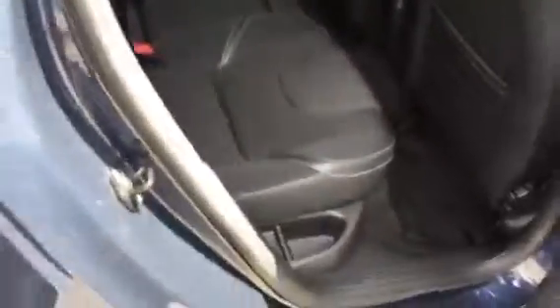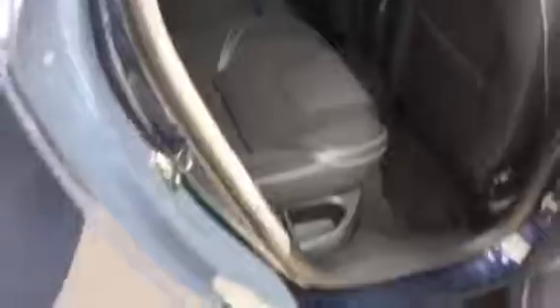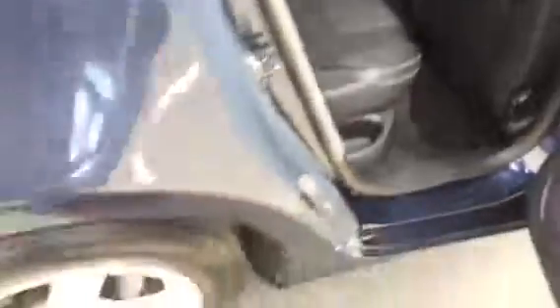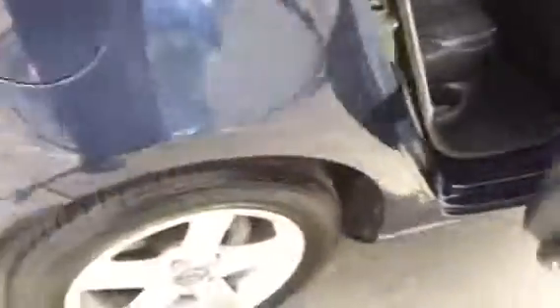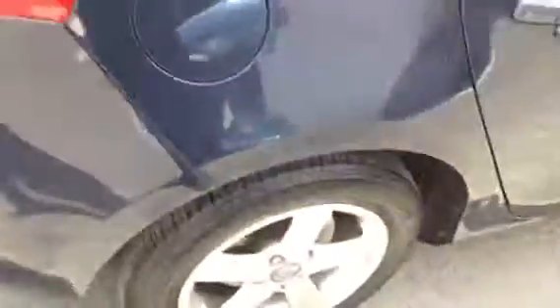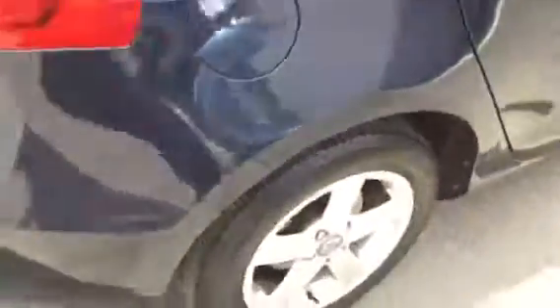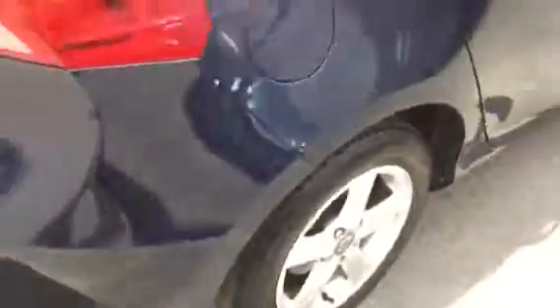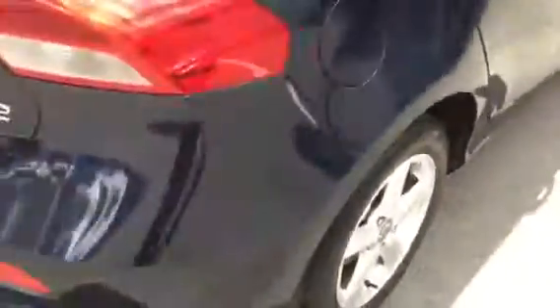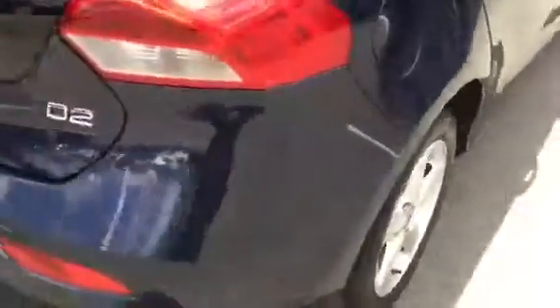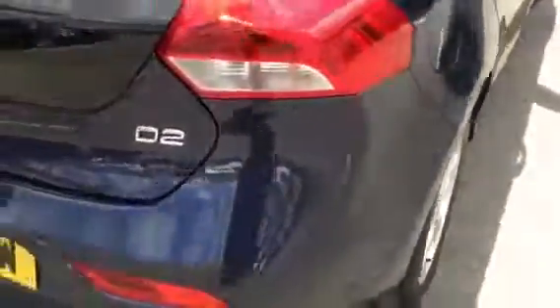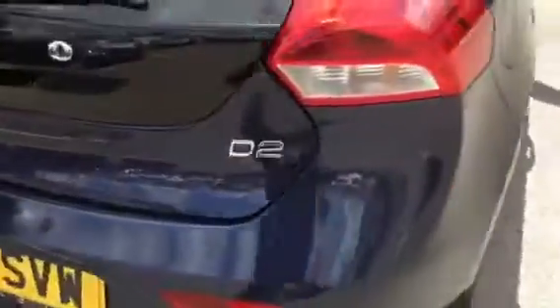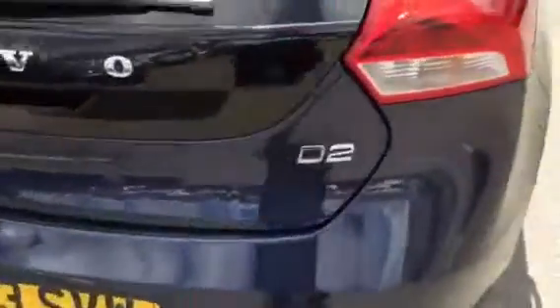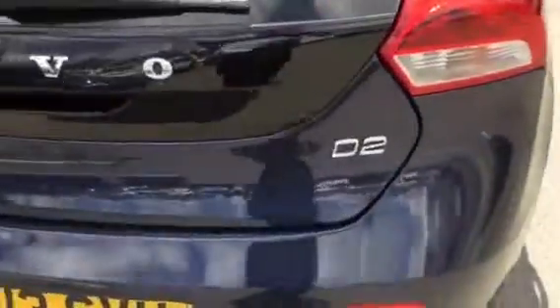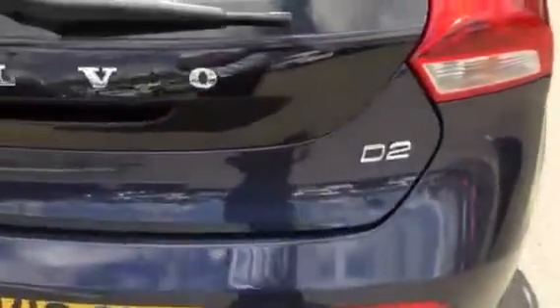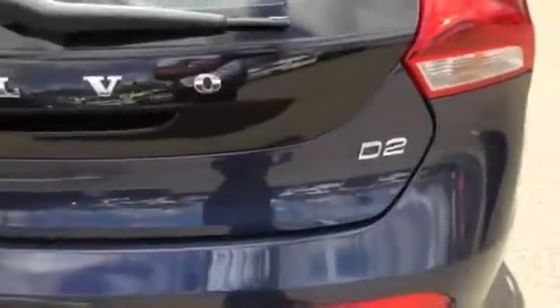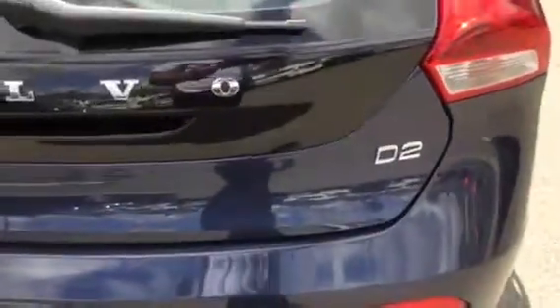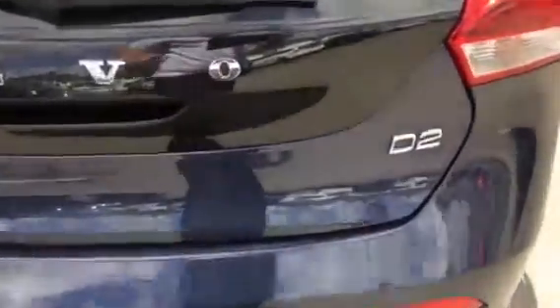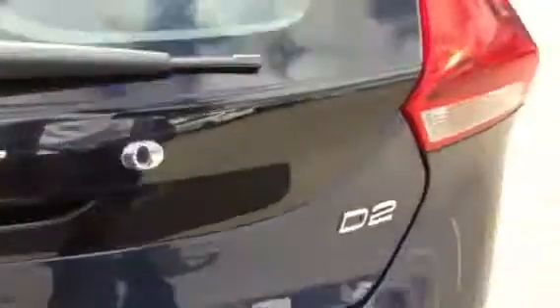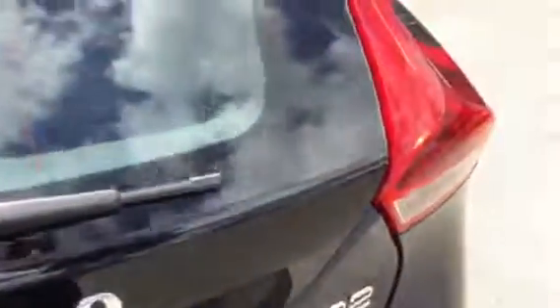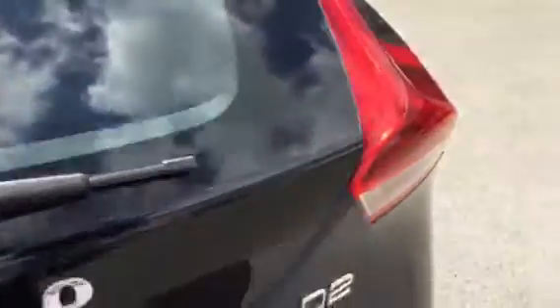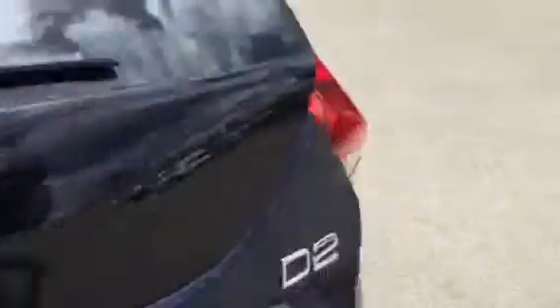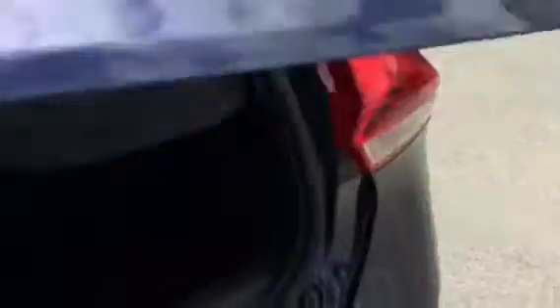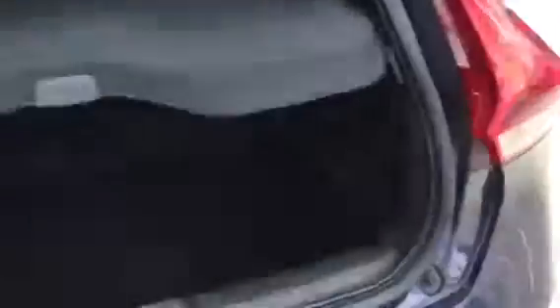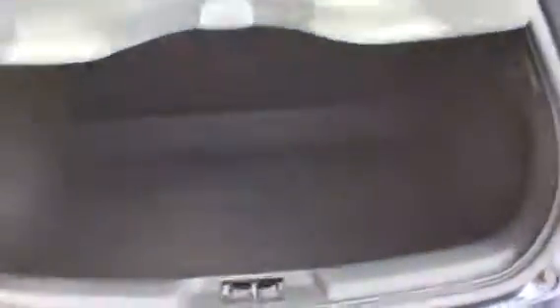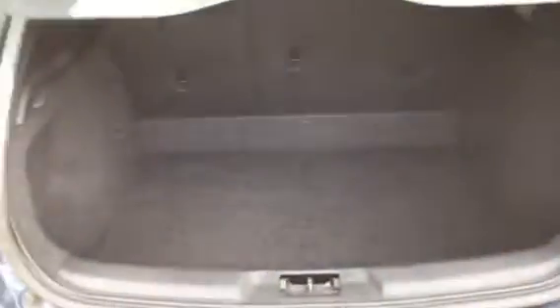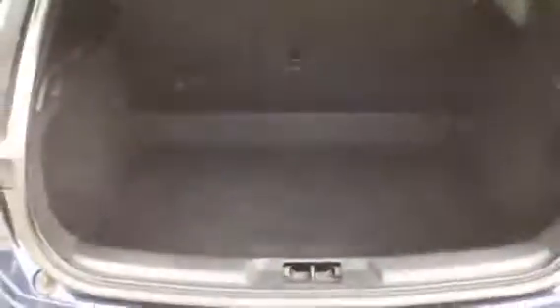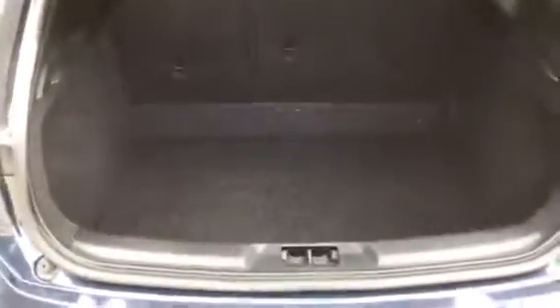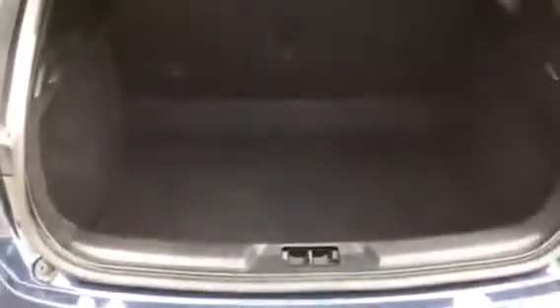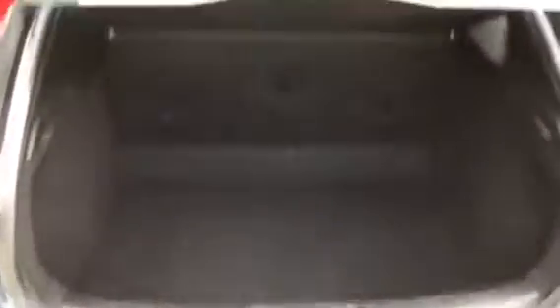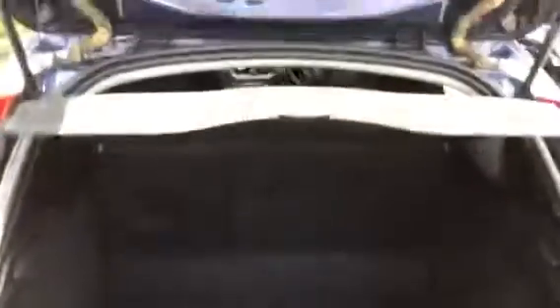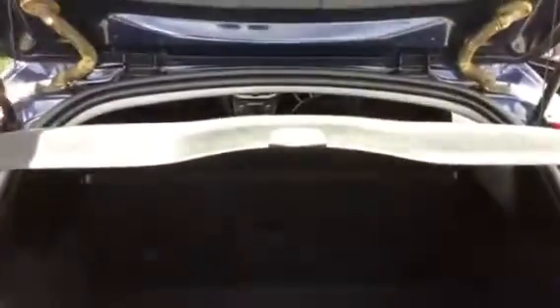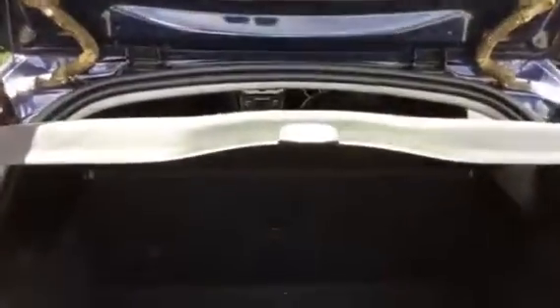The vehicle is in lovely condition both inside and out. D2 variant as previously mentioned. Nice boot area with the load cover.